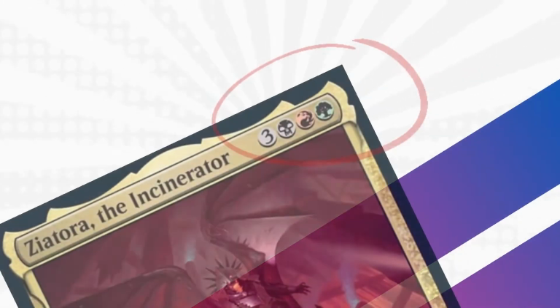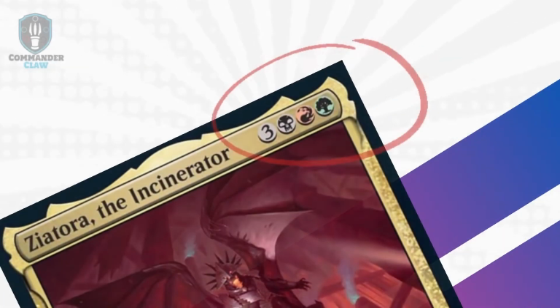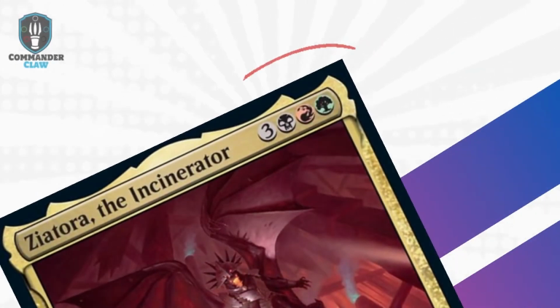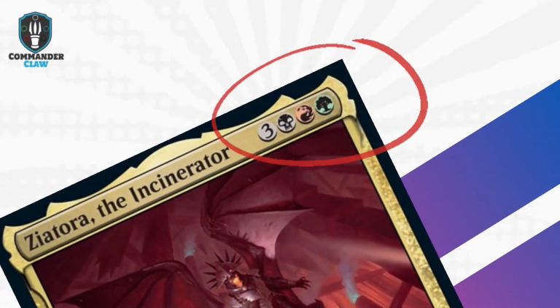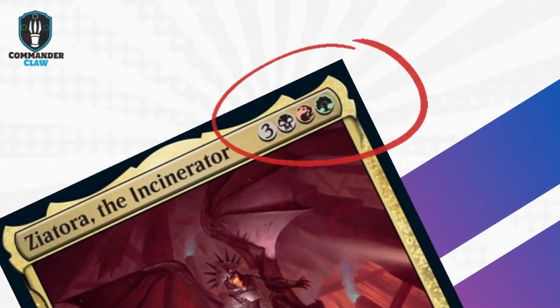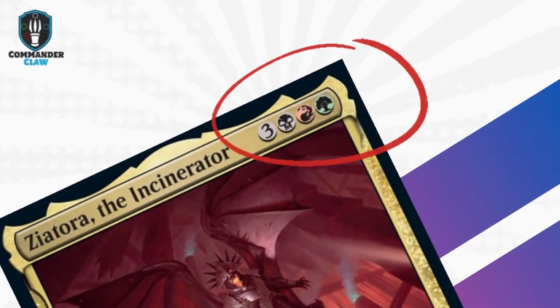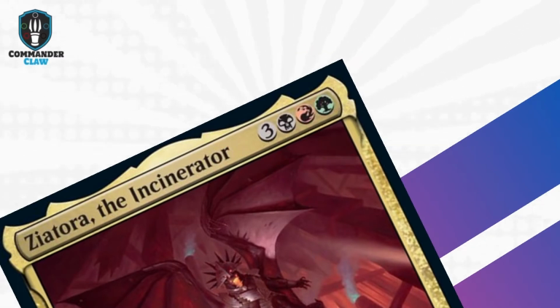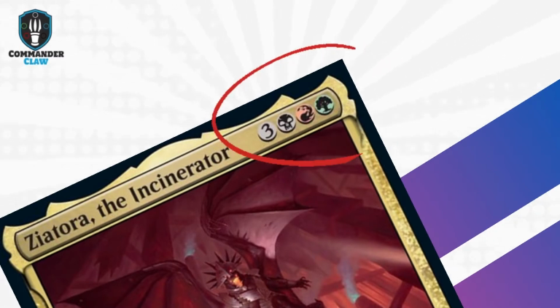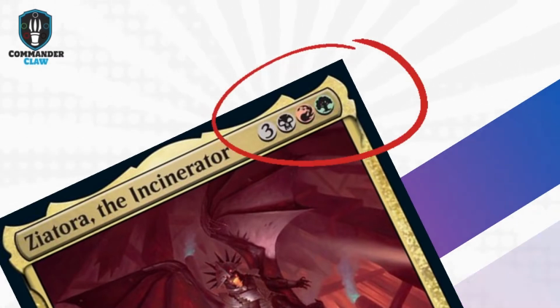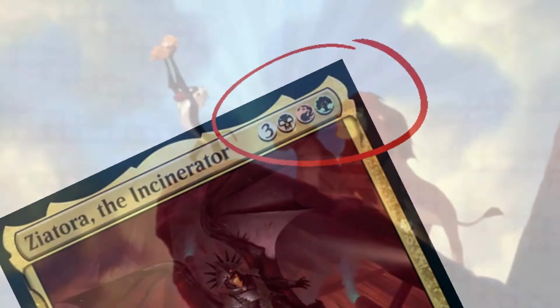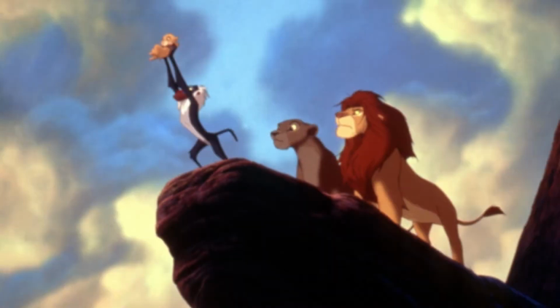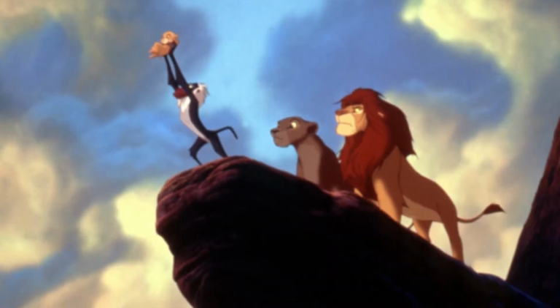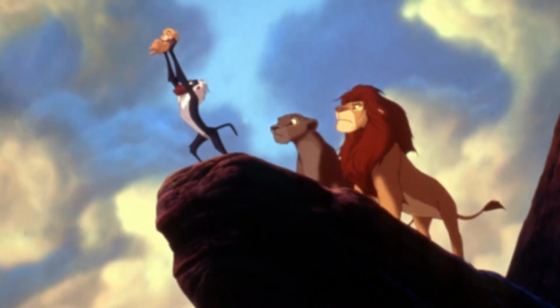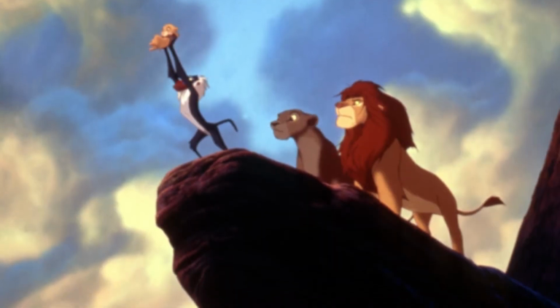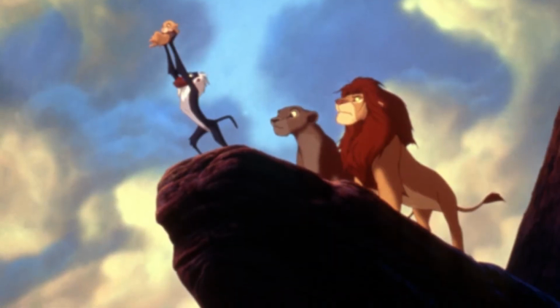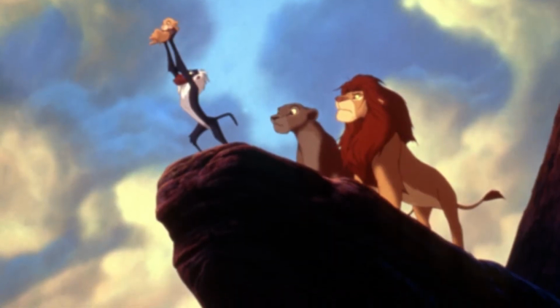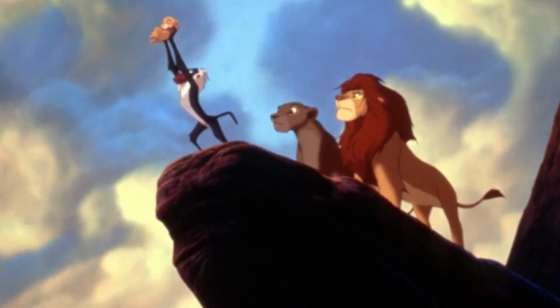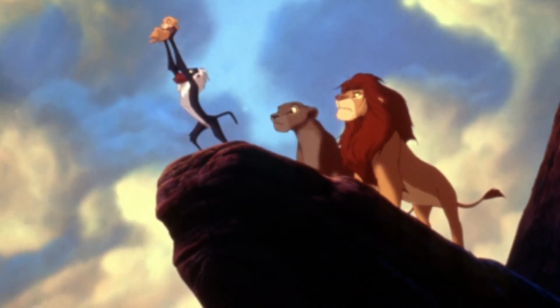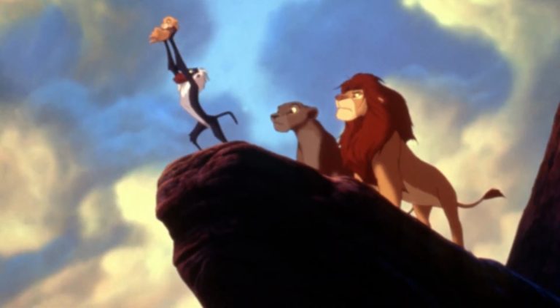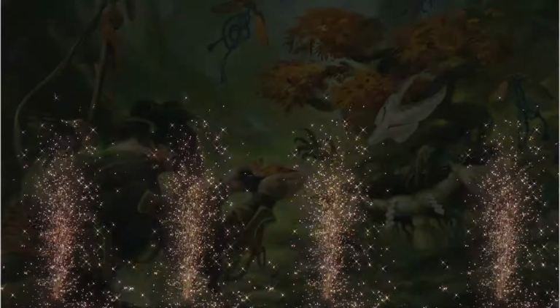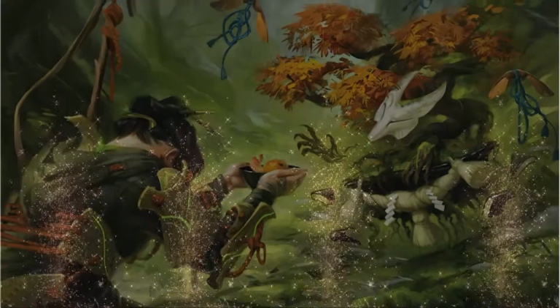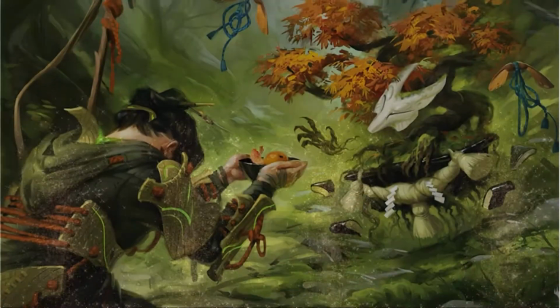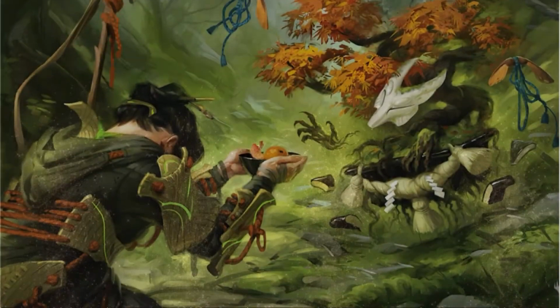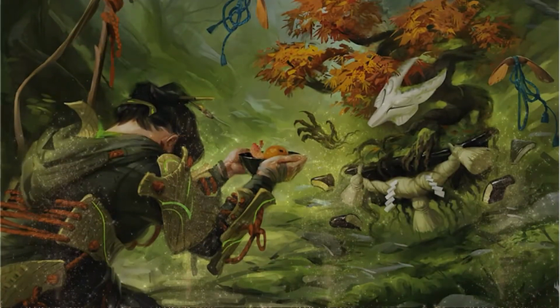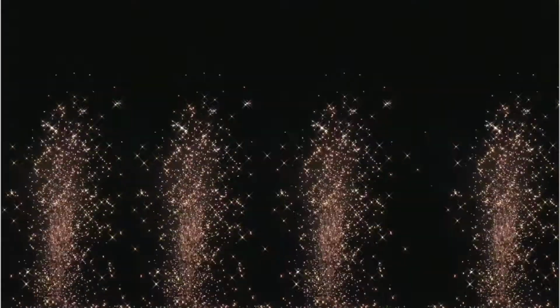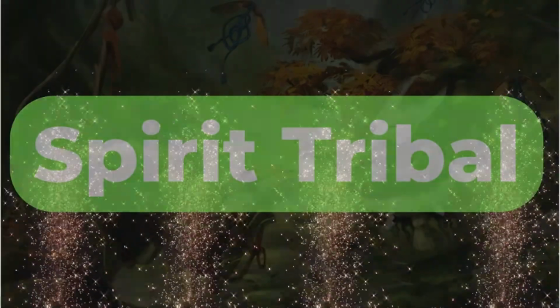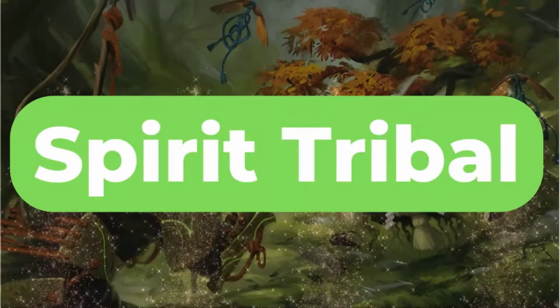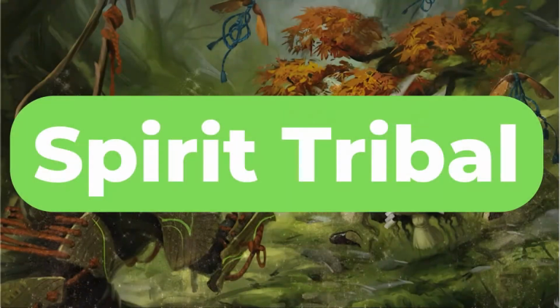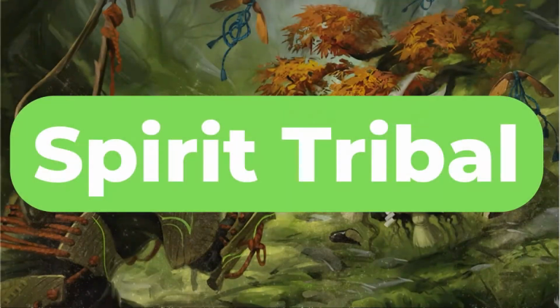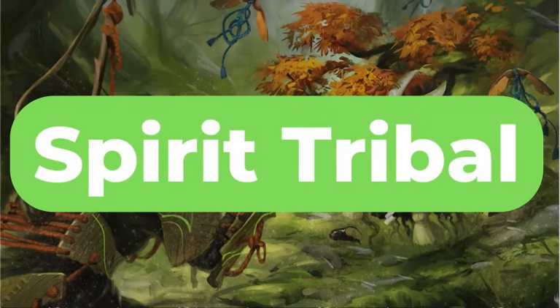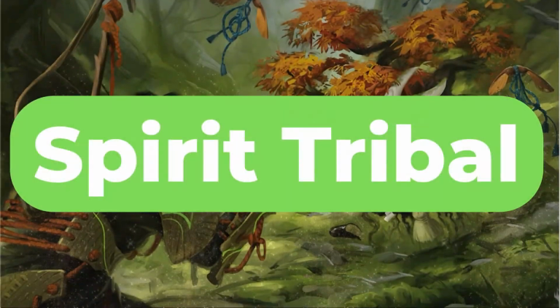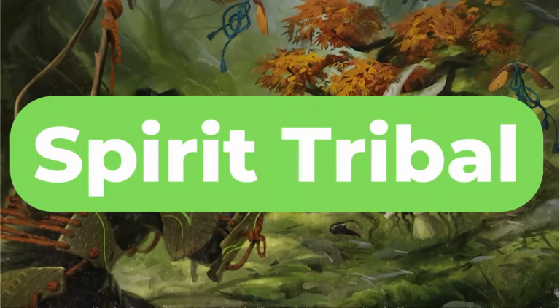Zeatora's mana value cost consists of the green-black-red color combination known as Jund. We look at Jund as the circle of life and death, and you can portray that within your EDH deck. So this leads us to our ideal creature type: Spirits.